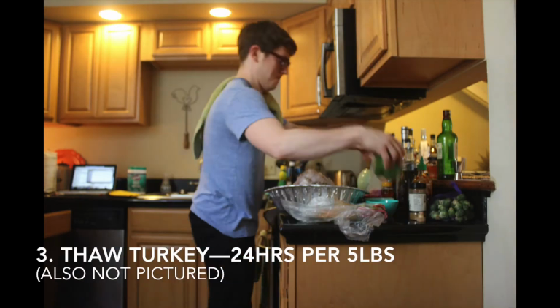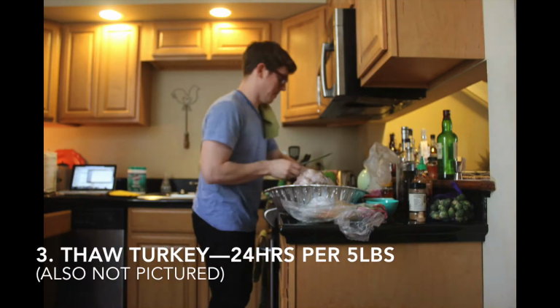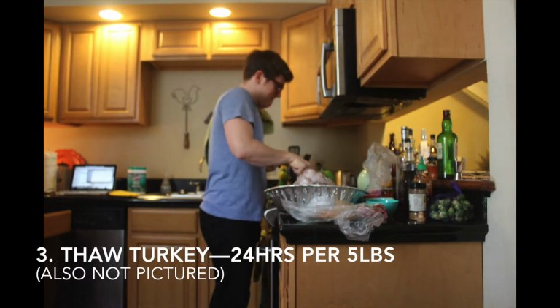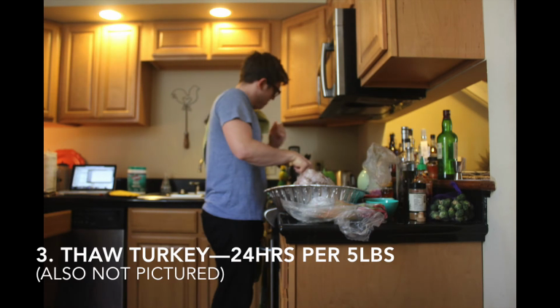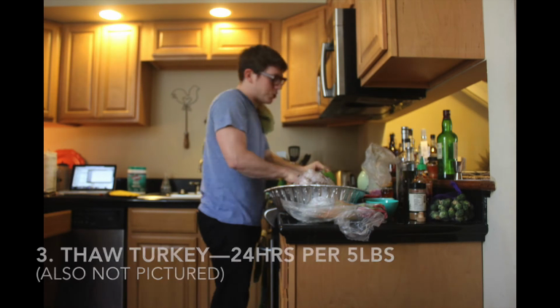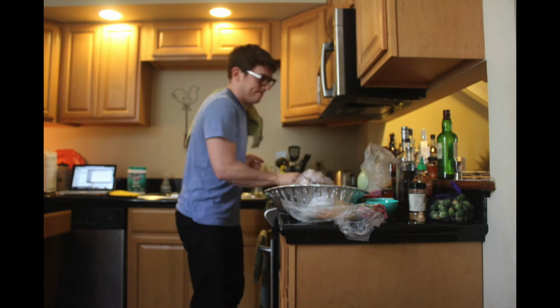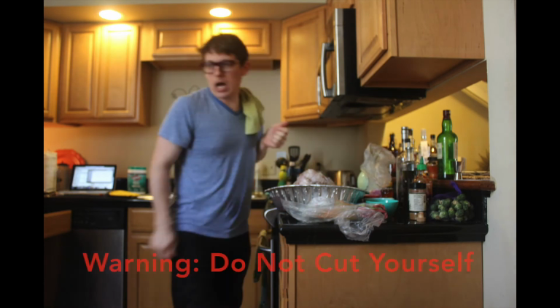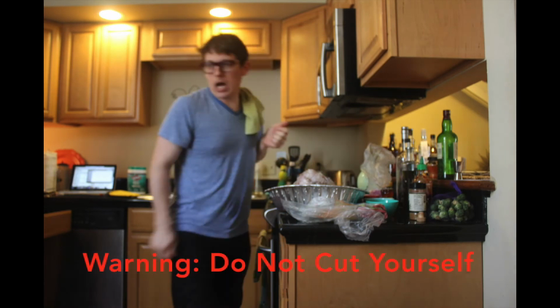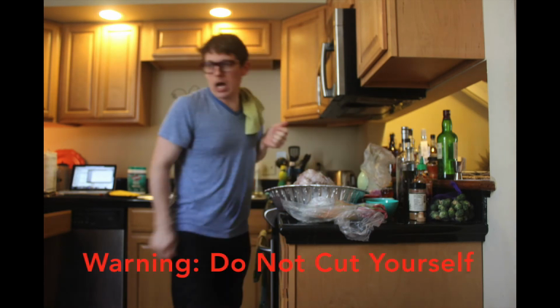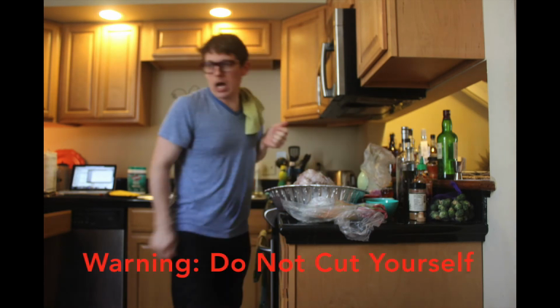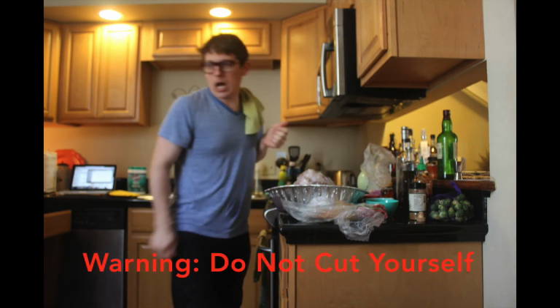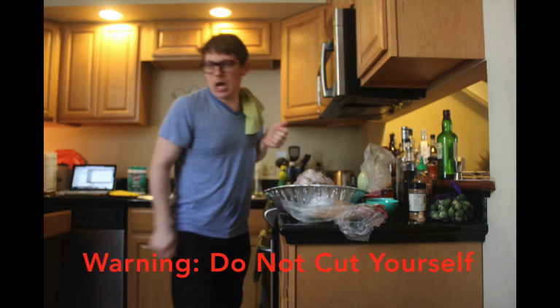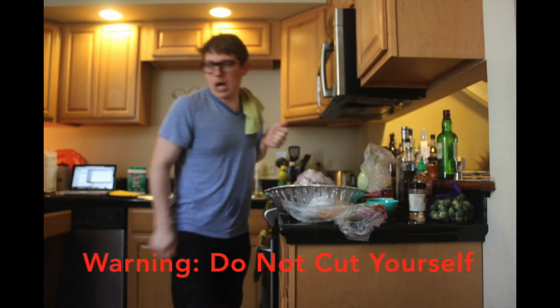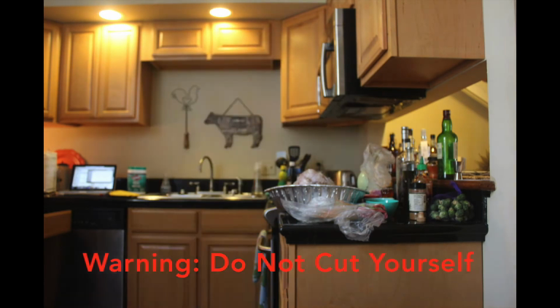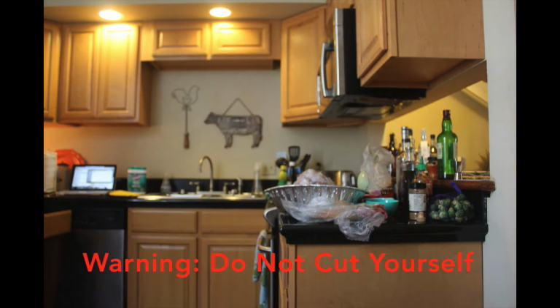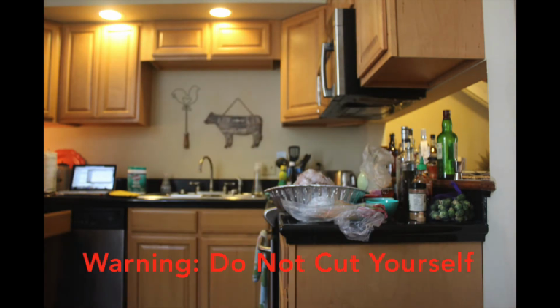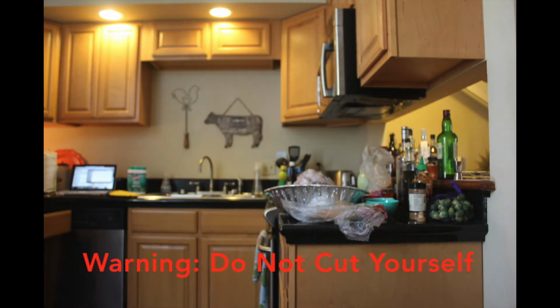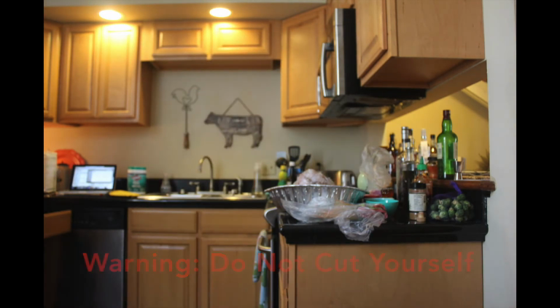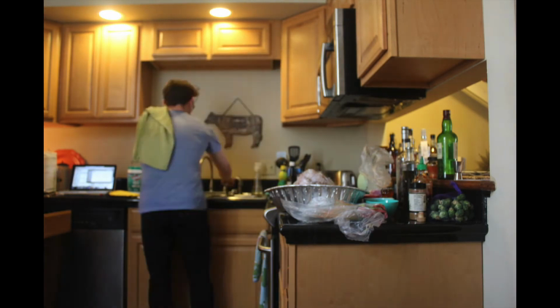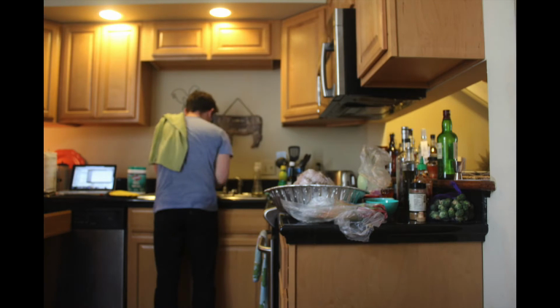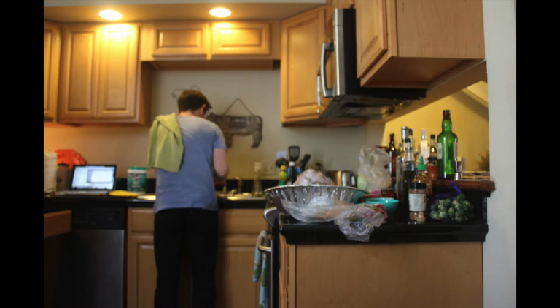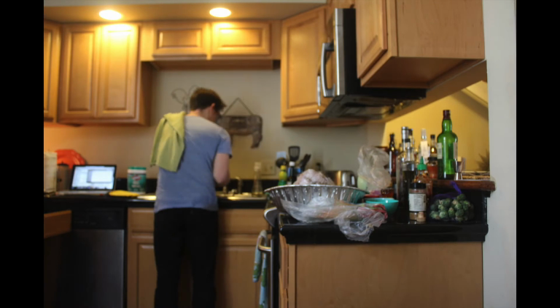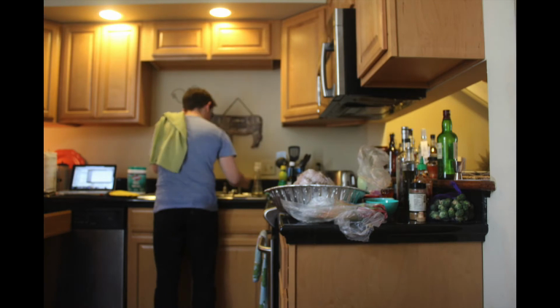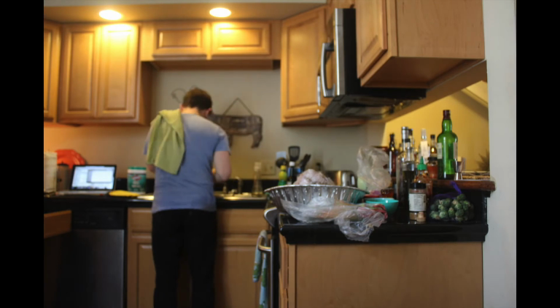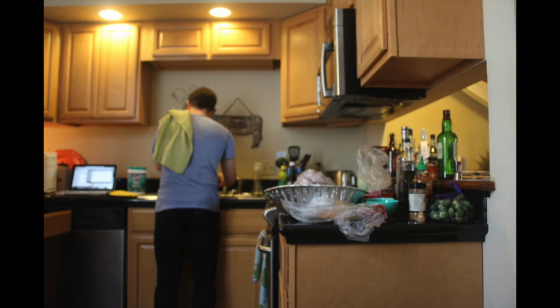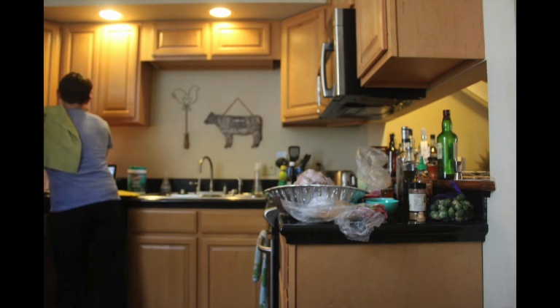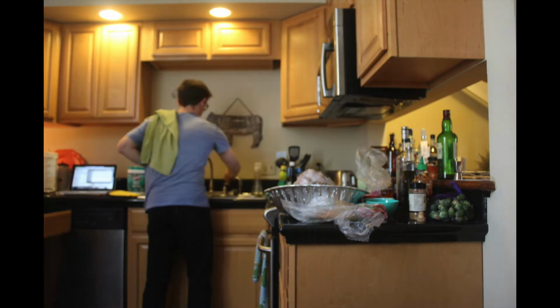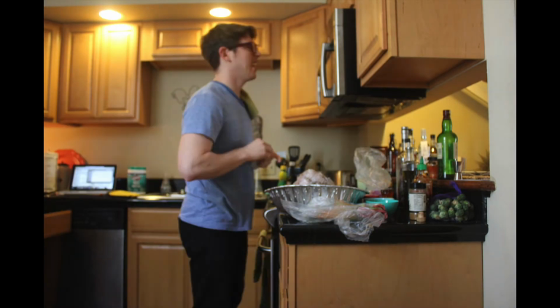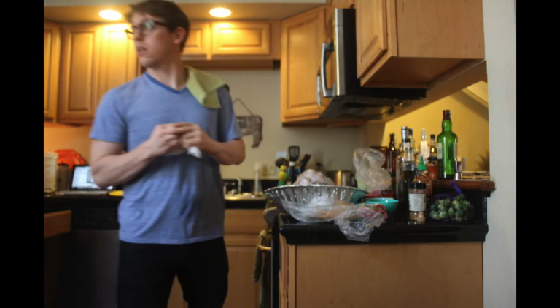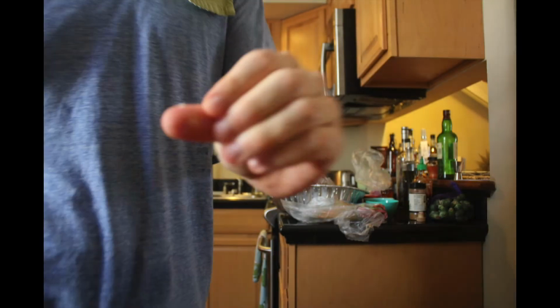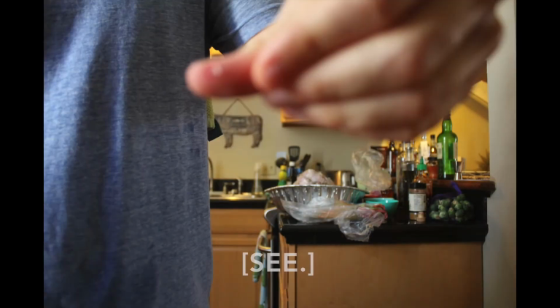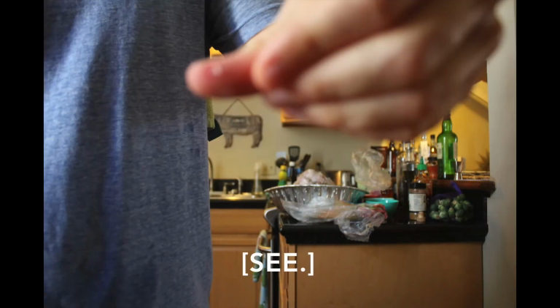24 hours for every five pounds of turkey is what you're looking for. Preheat — I've got a 325 degree oven. Cook 18 to 20 minutes a pound.